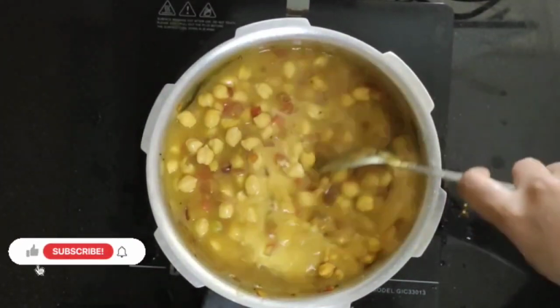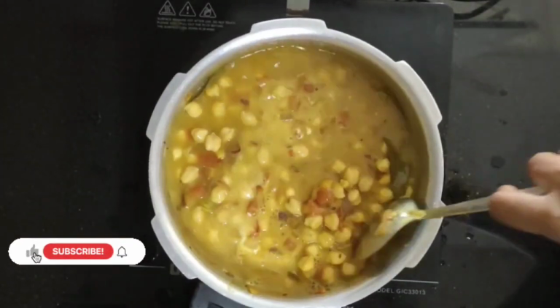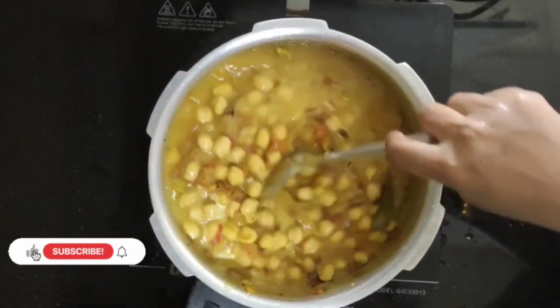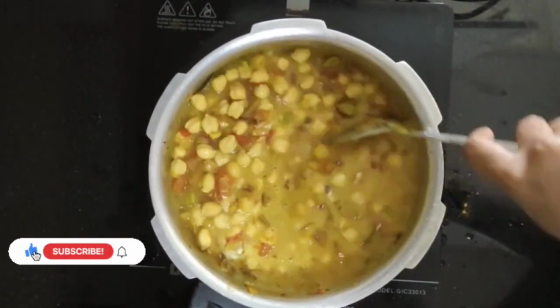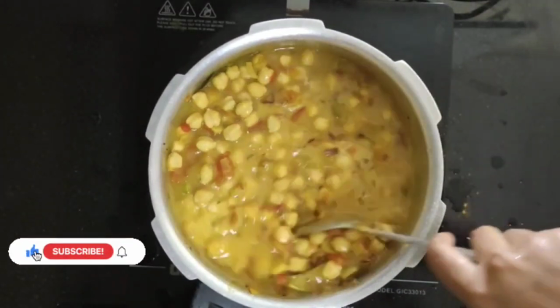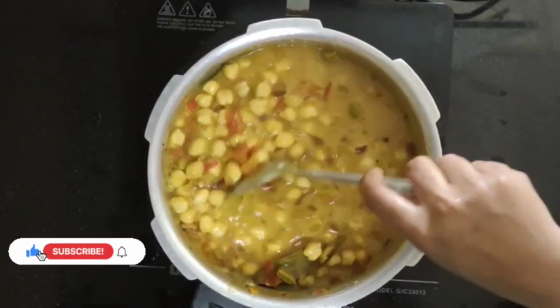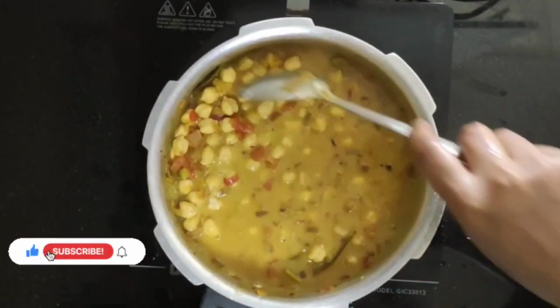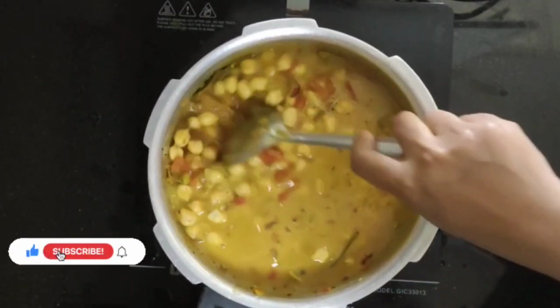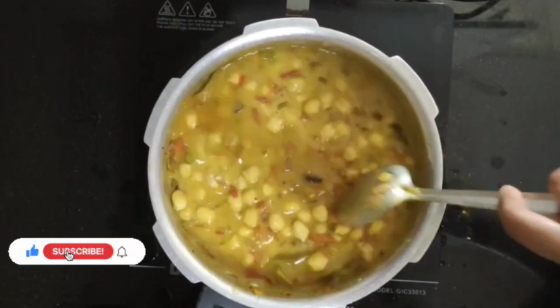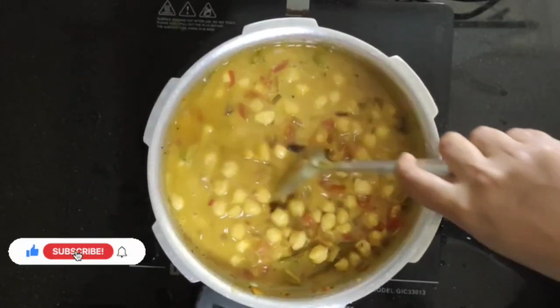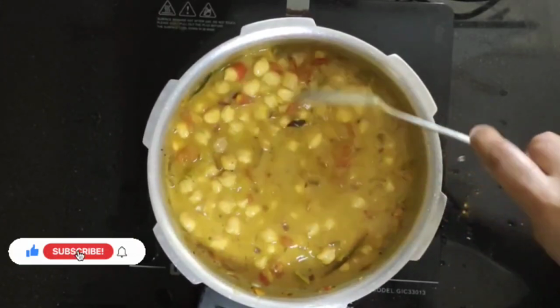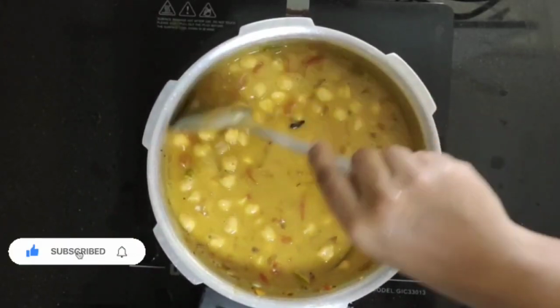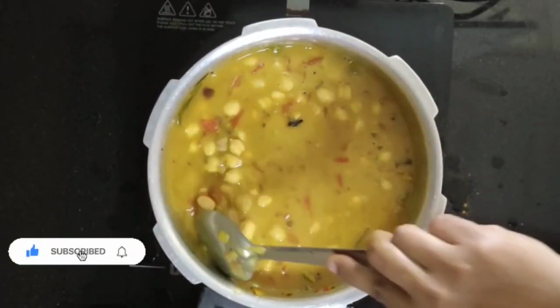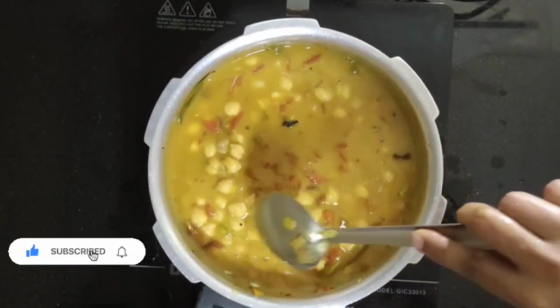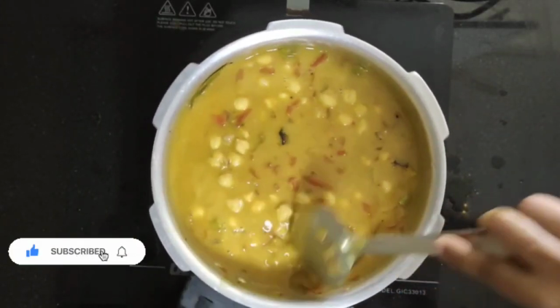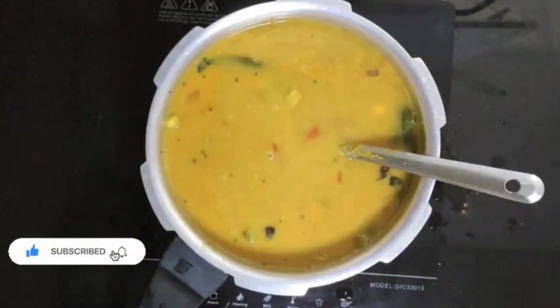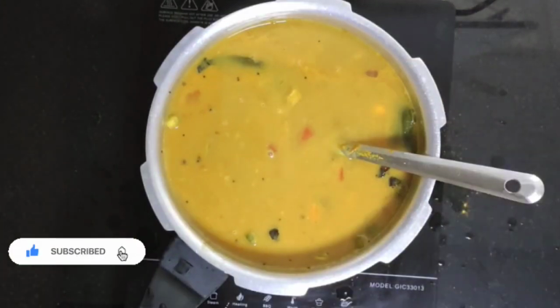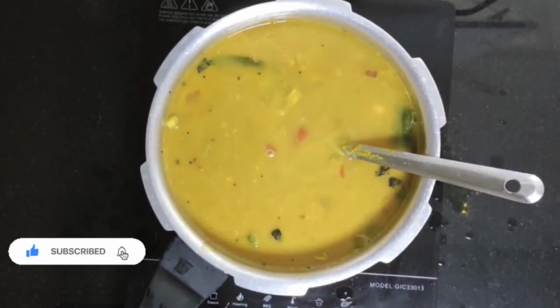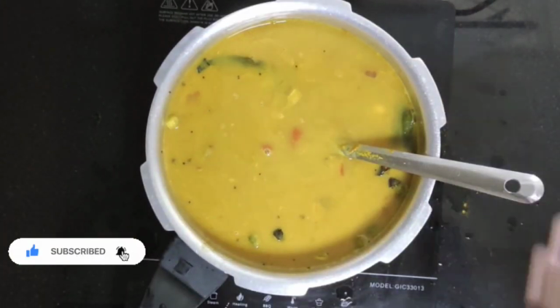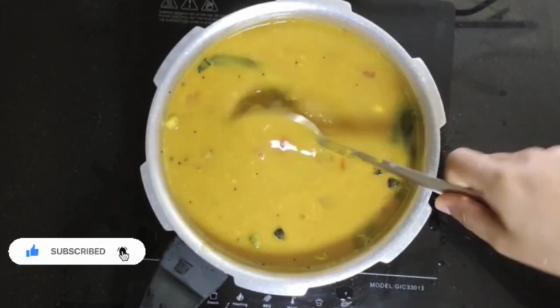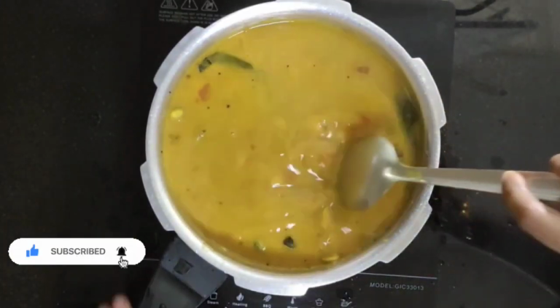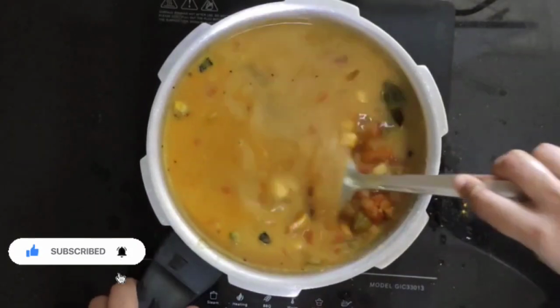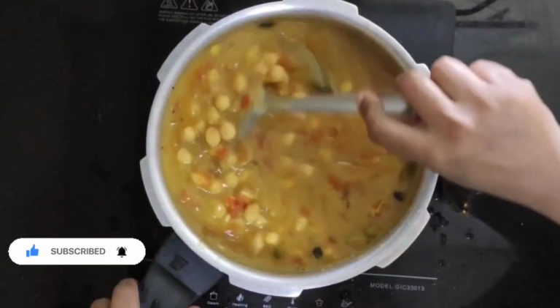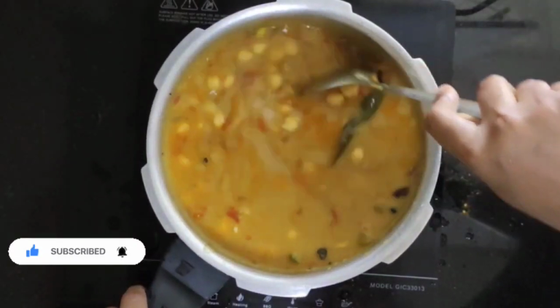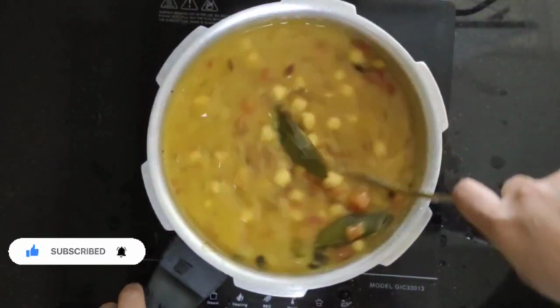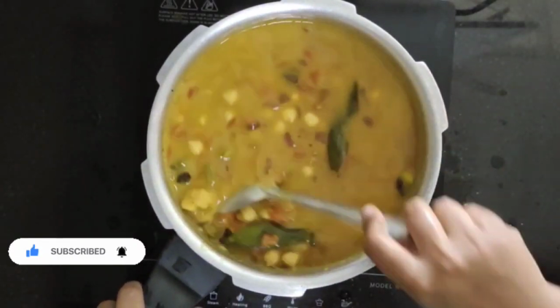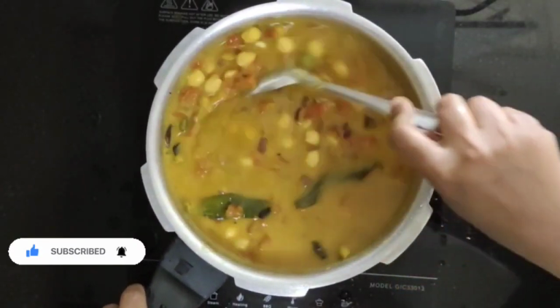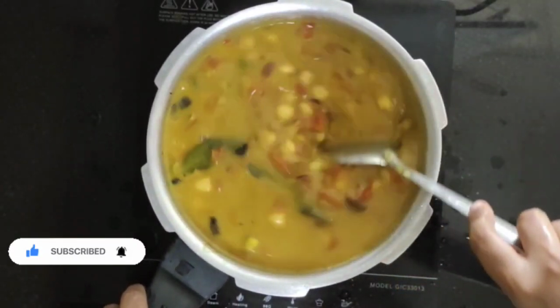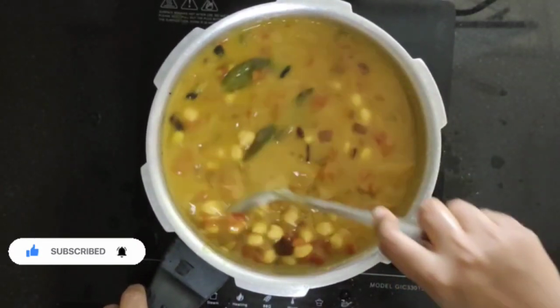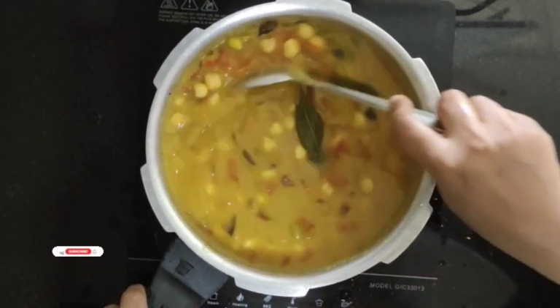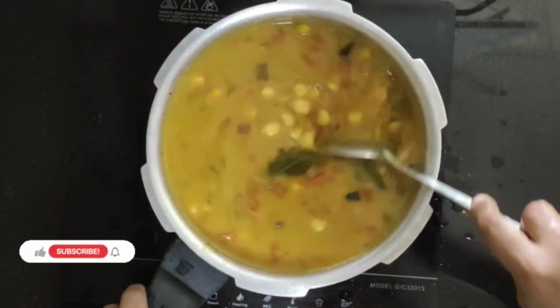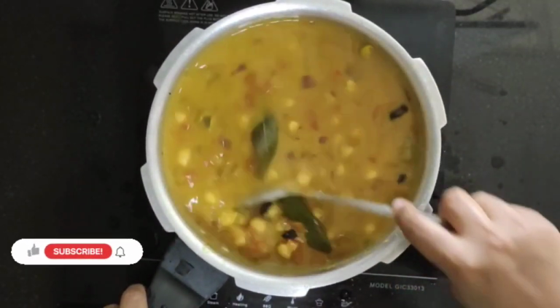Add some water in such a way that the chana is completely submerged under the water, but never add the water level lesser than the level of the chana.